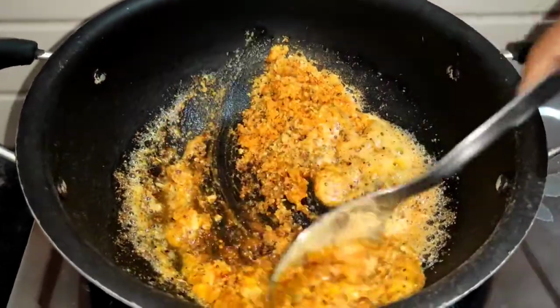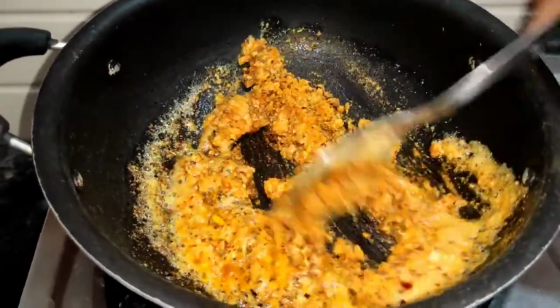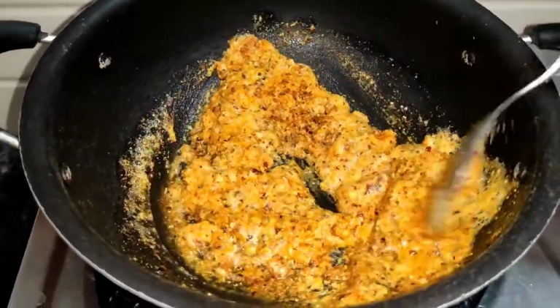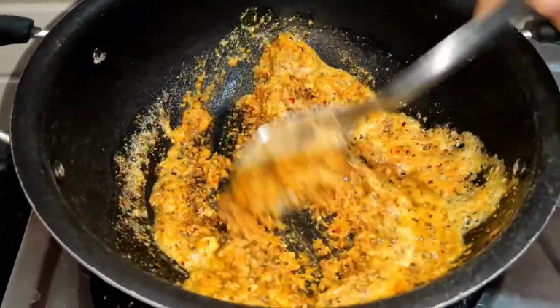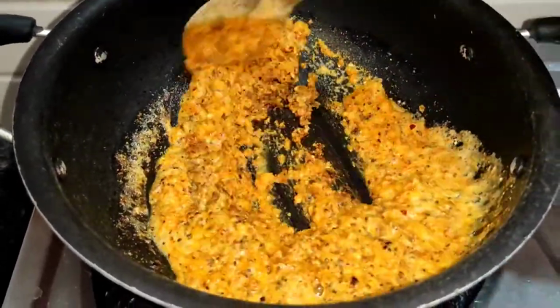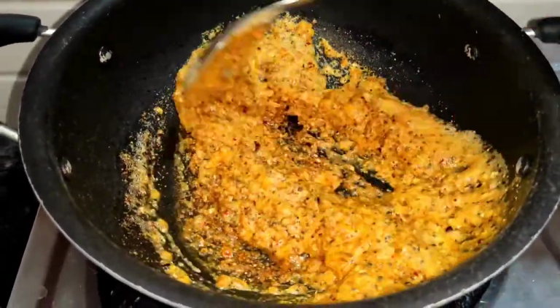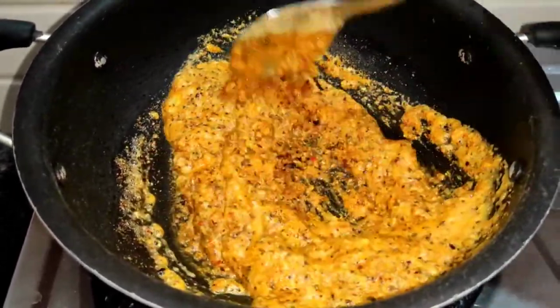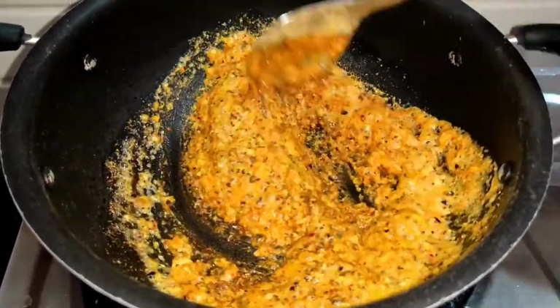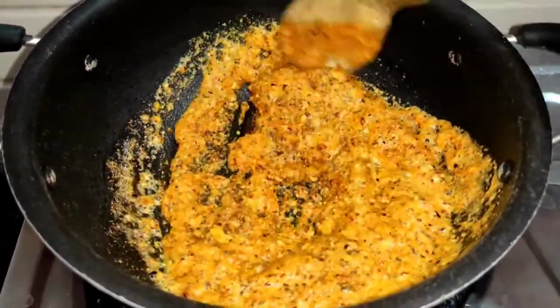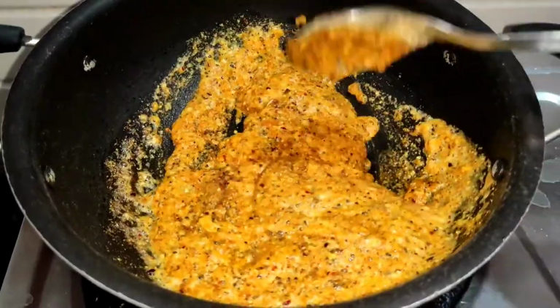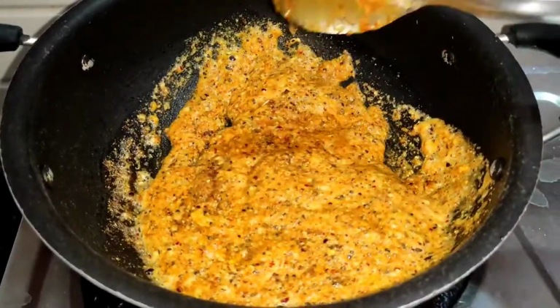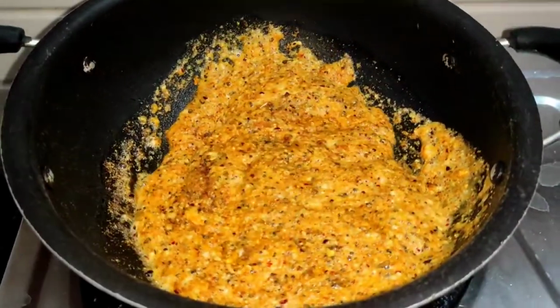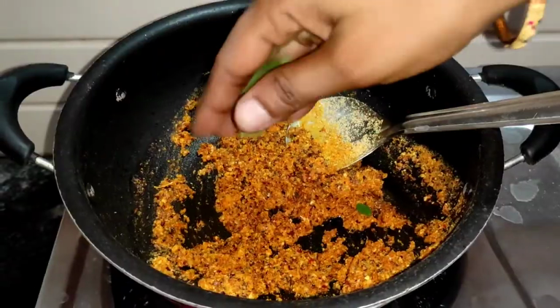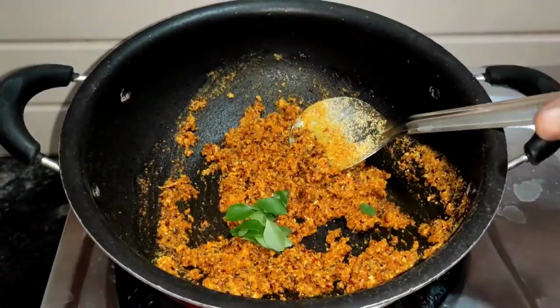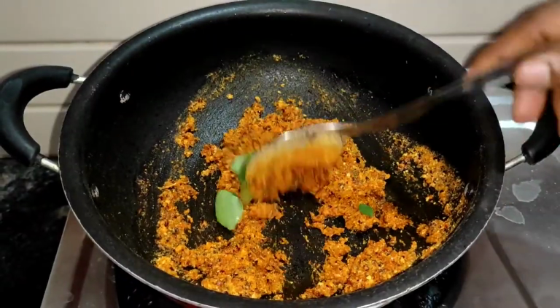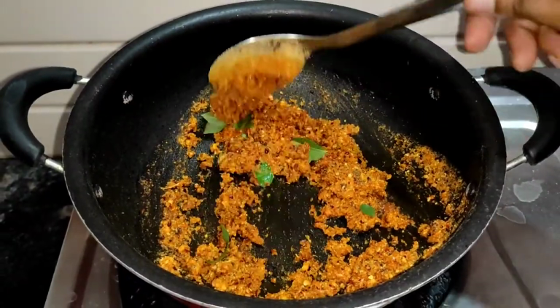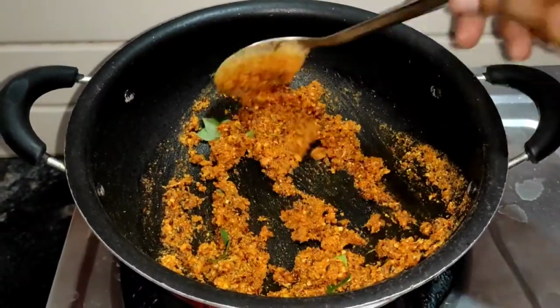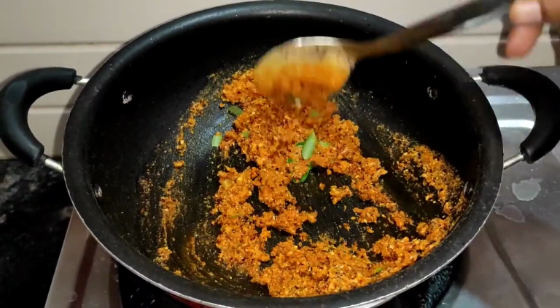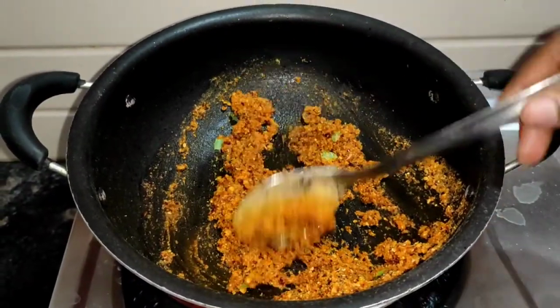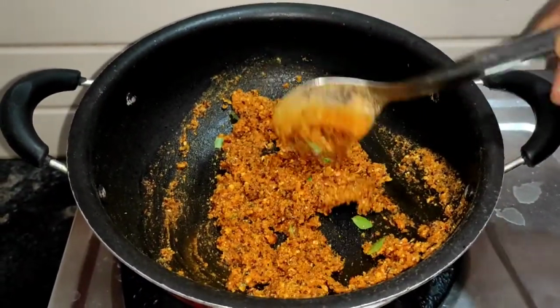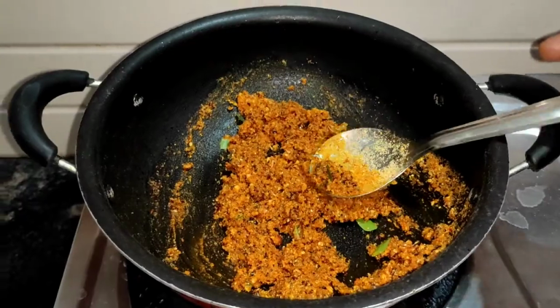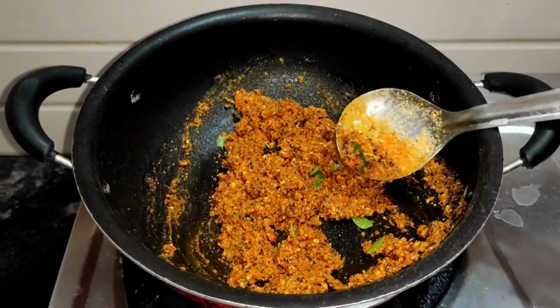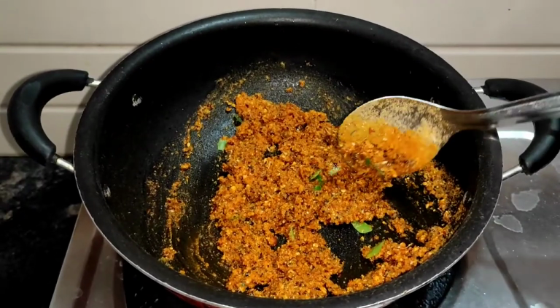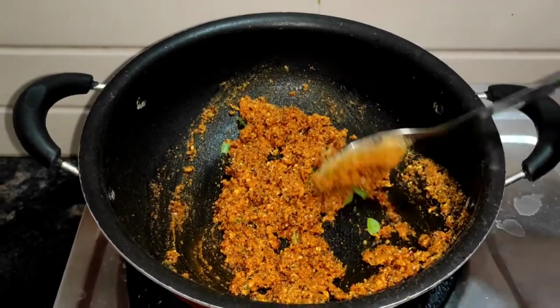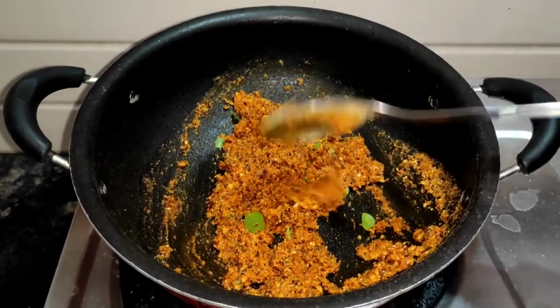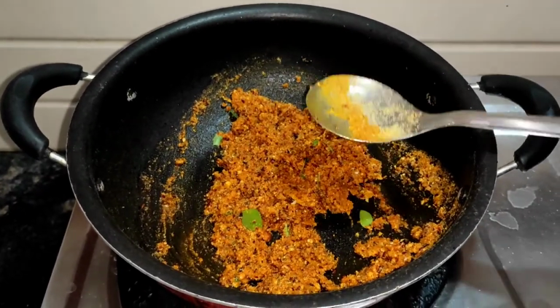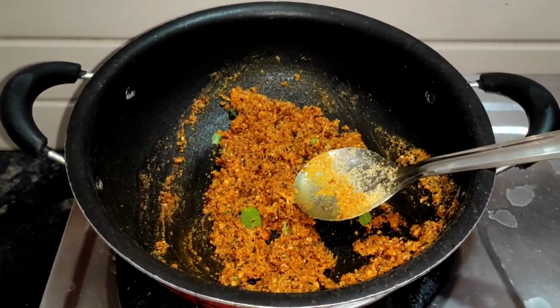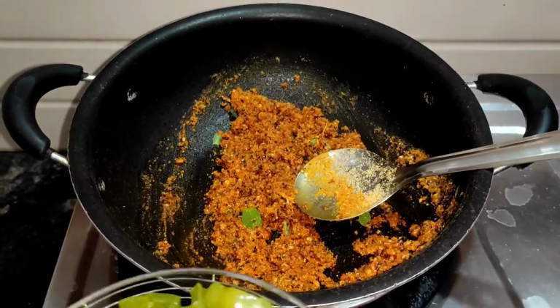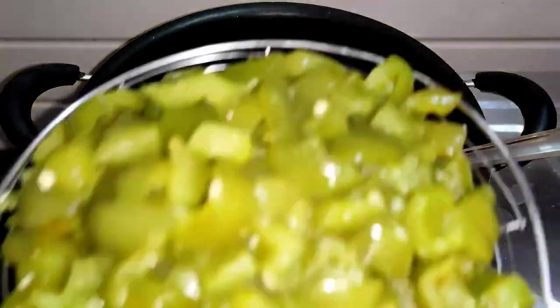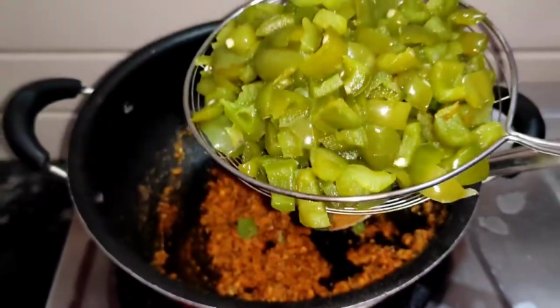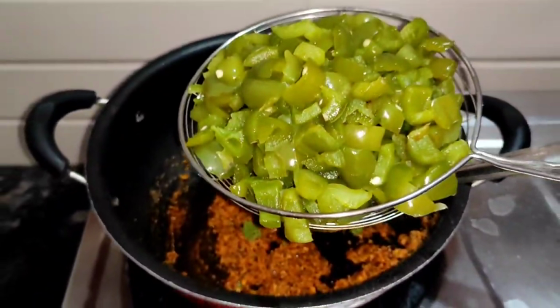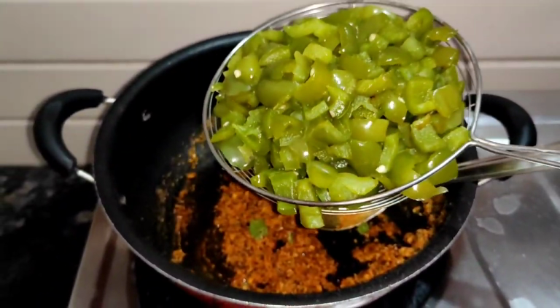Let's fry it, then taste it. Let's adjust the caps.